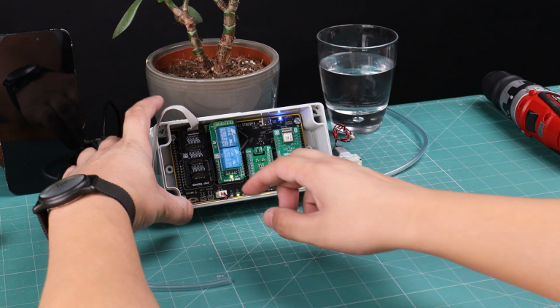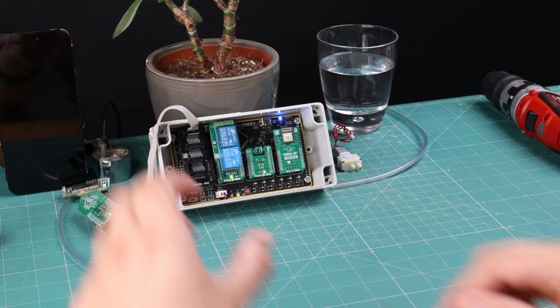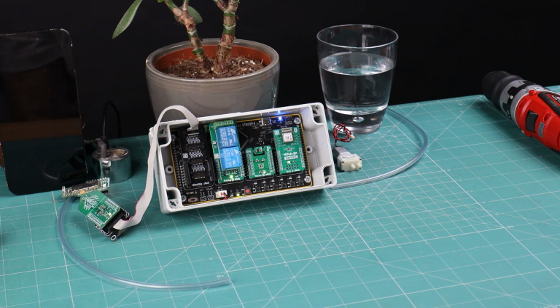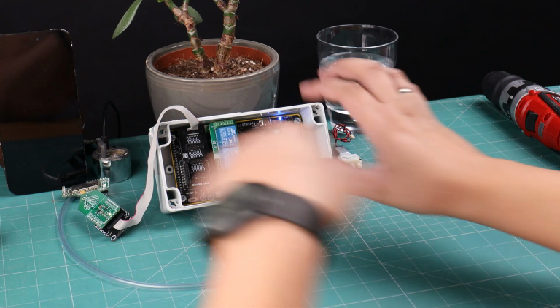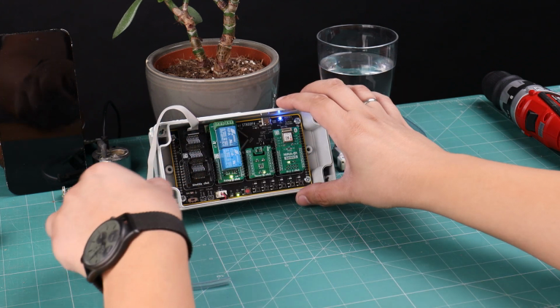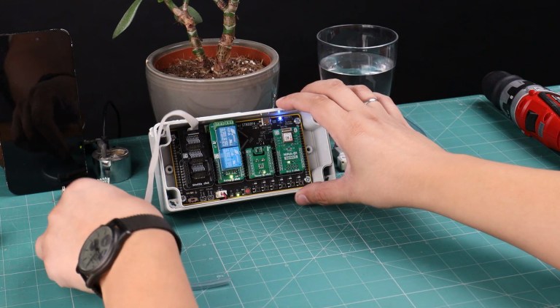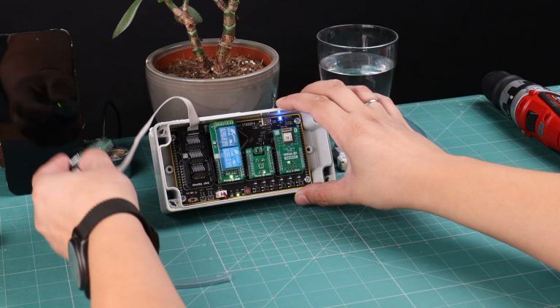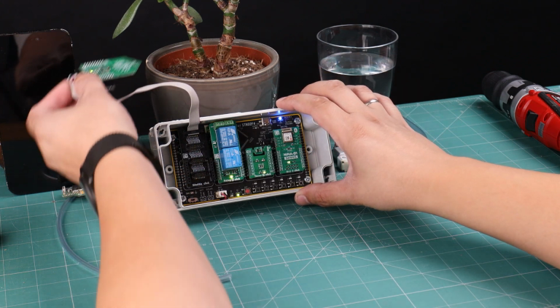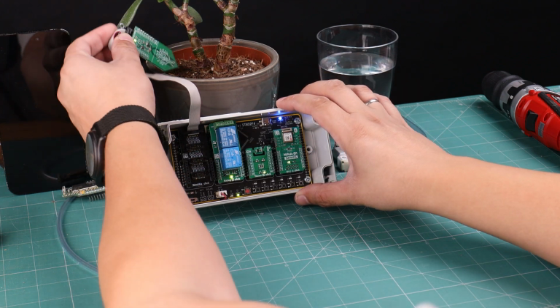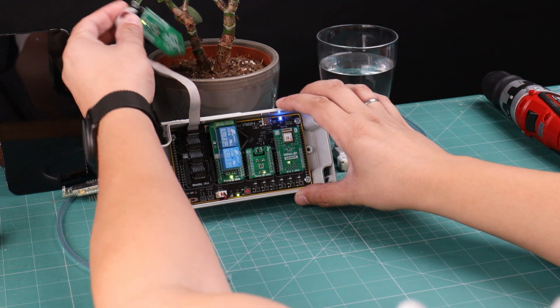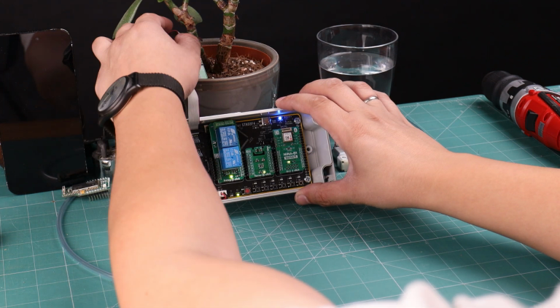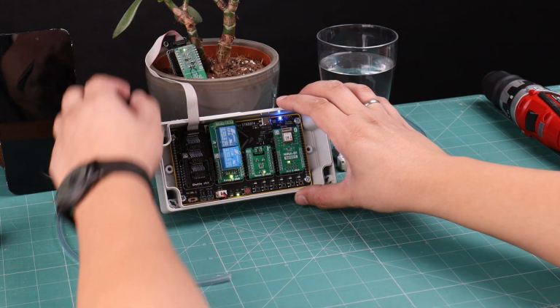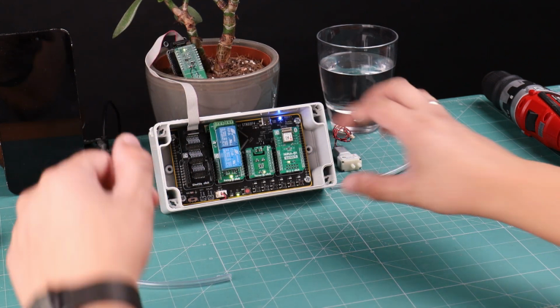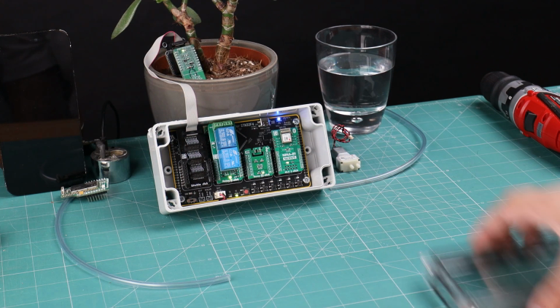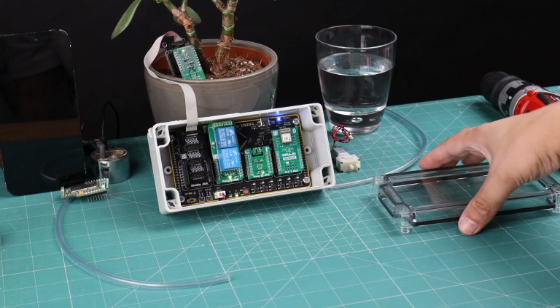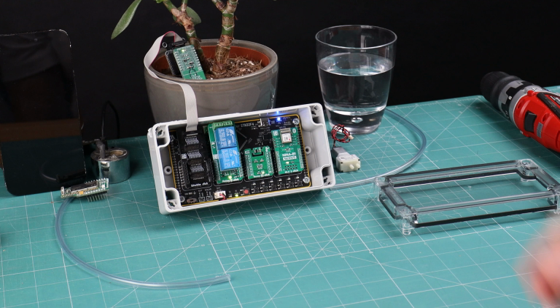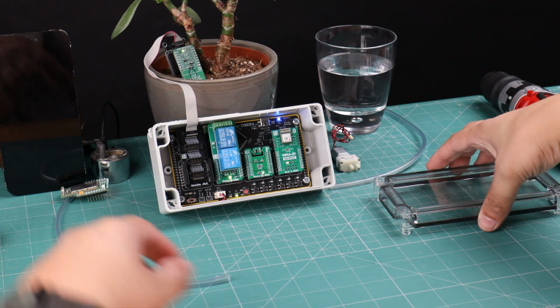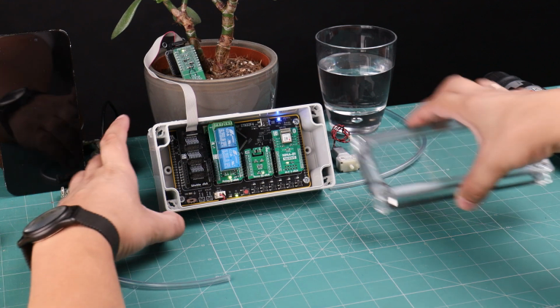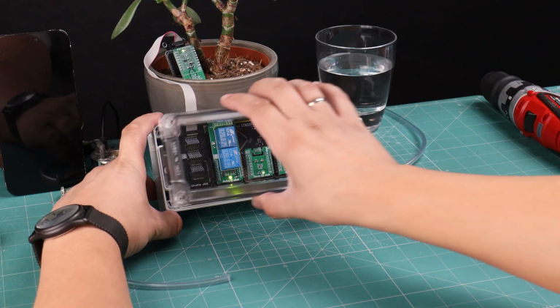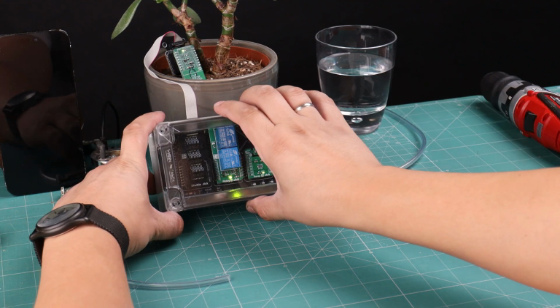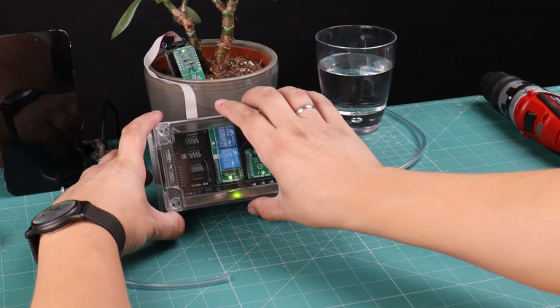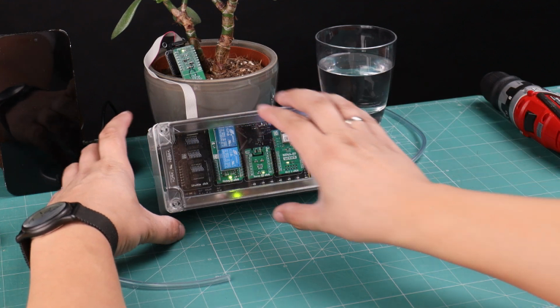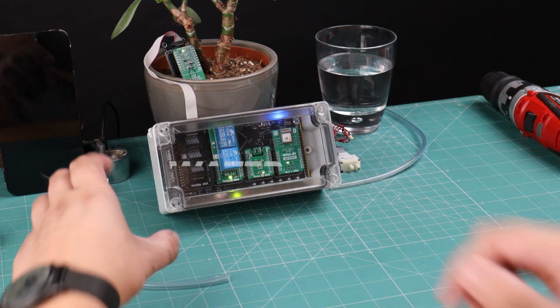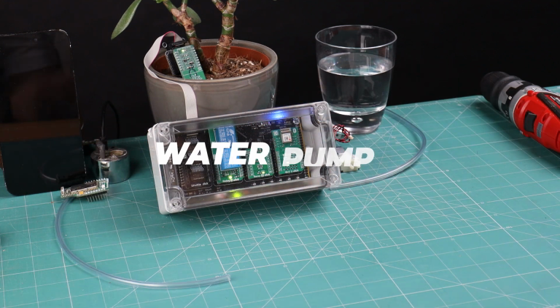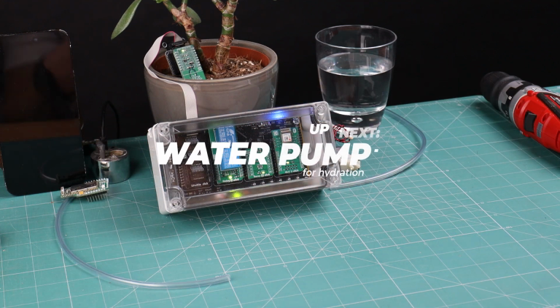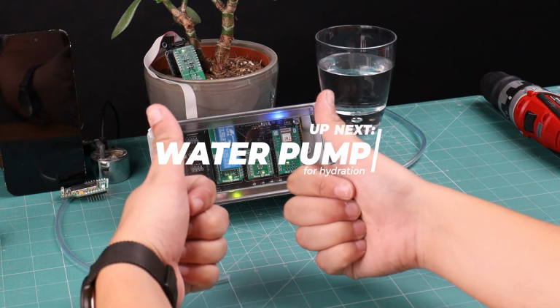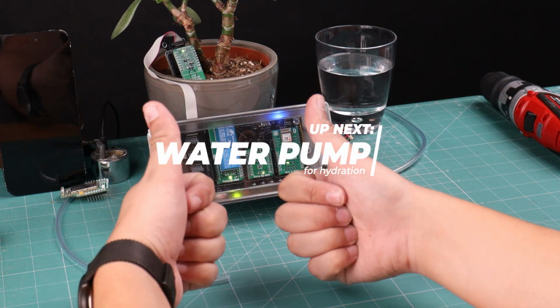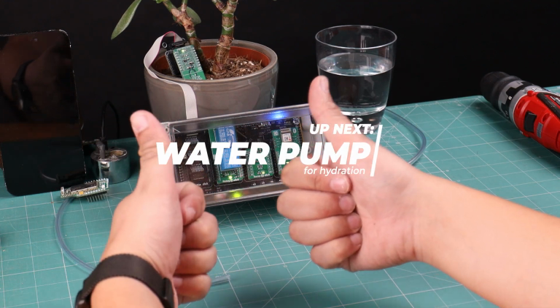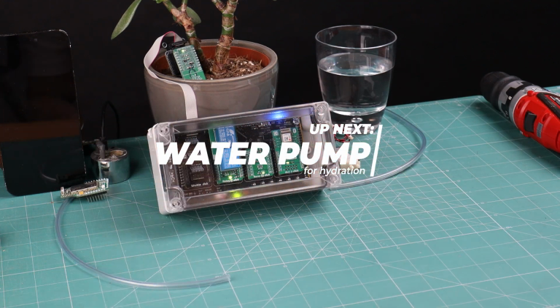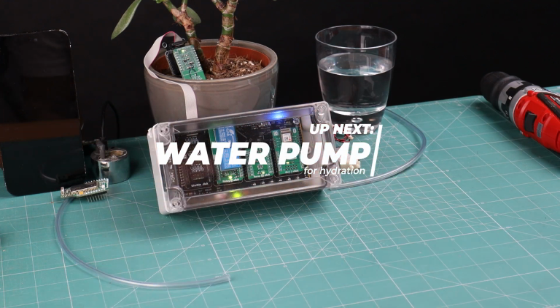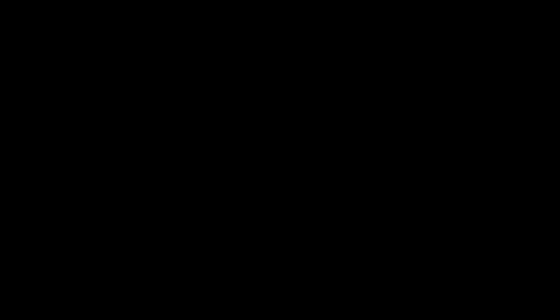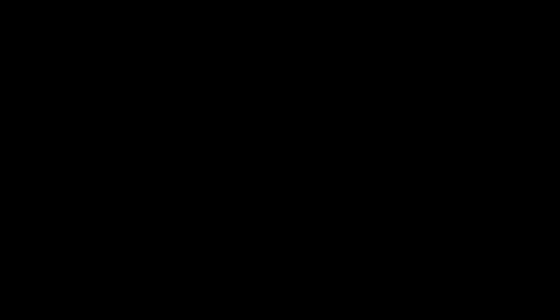Power up the system and insert the hydroprobe click into the soil. For the final touch, attach the front panel to the enclosure. Your smart greenhouse controller is now fully assembled and ready to bring your plant to the next level.